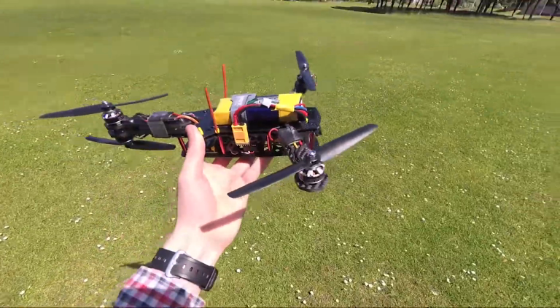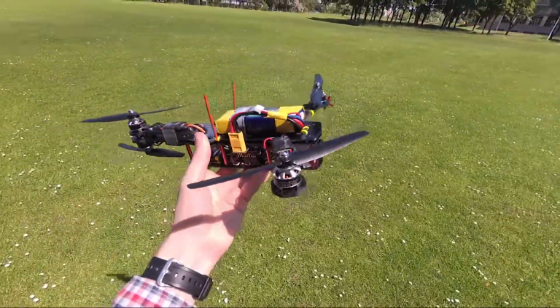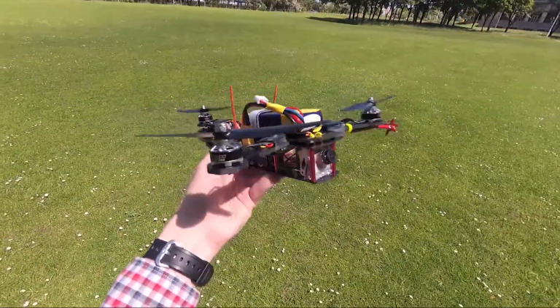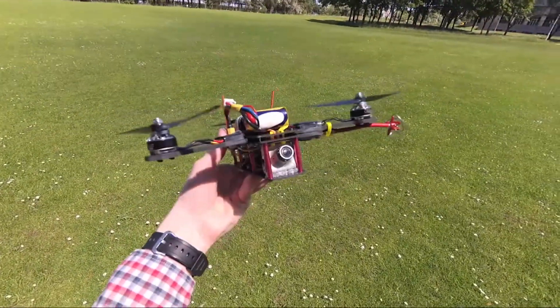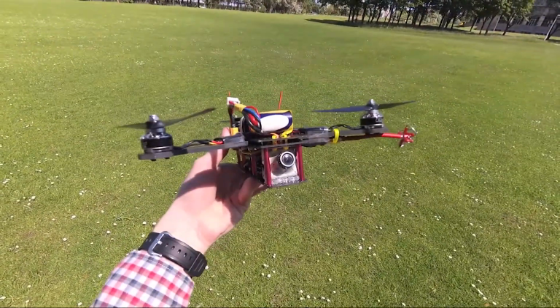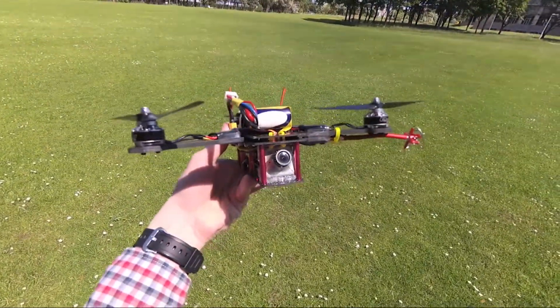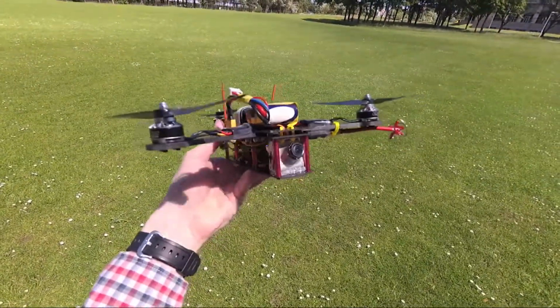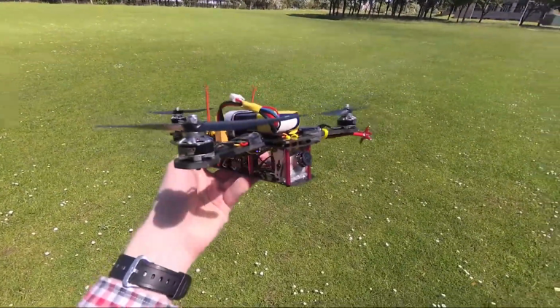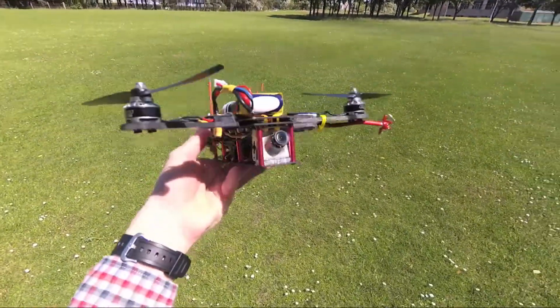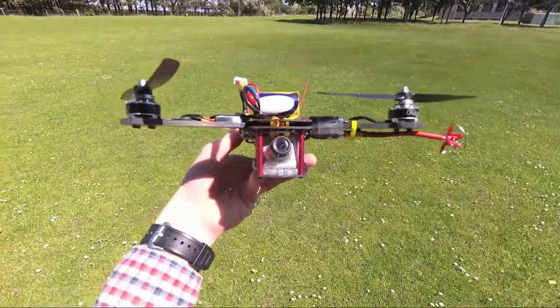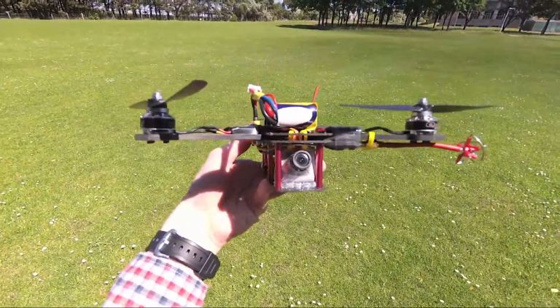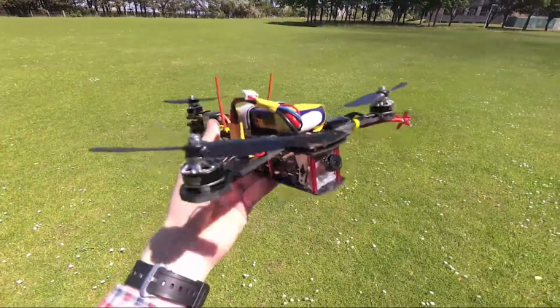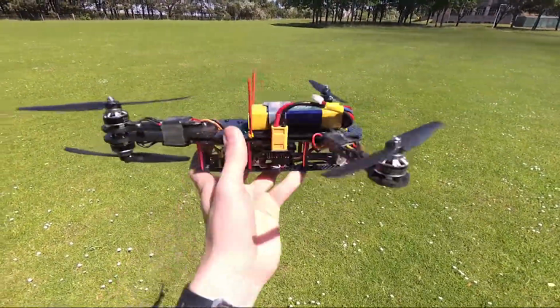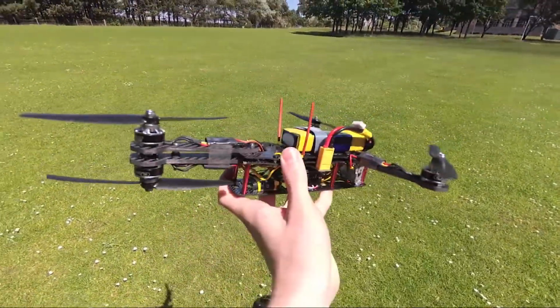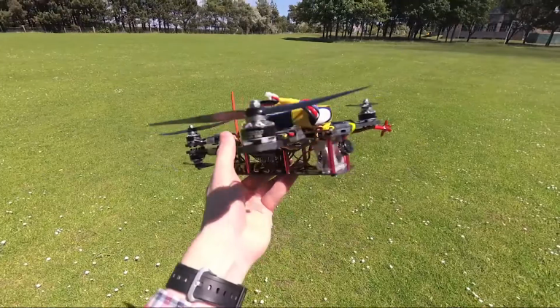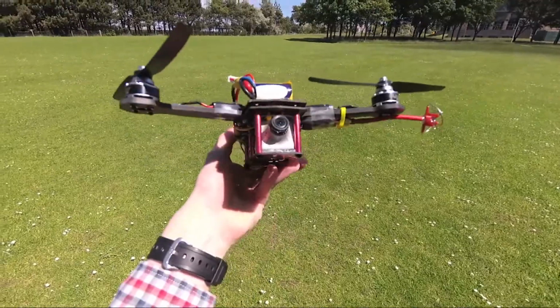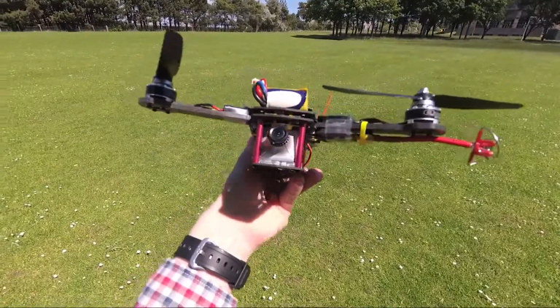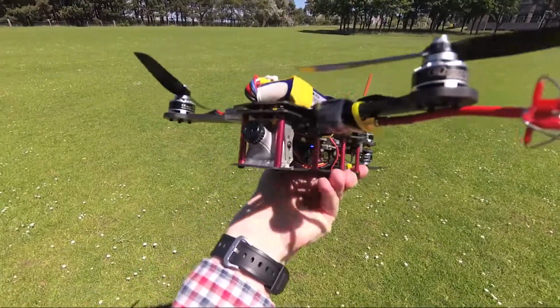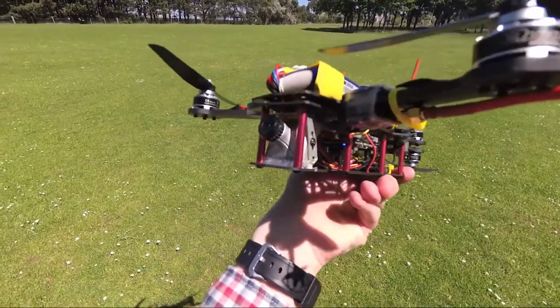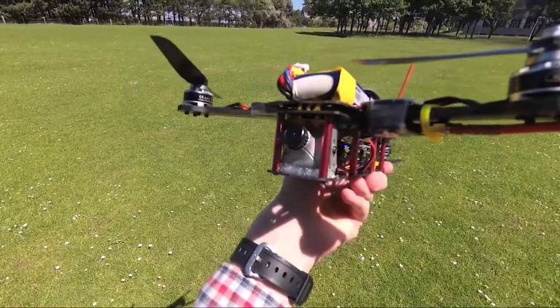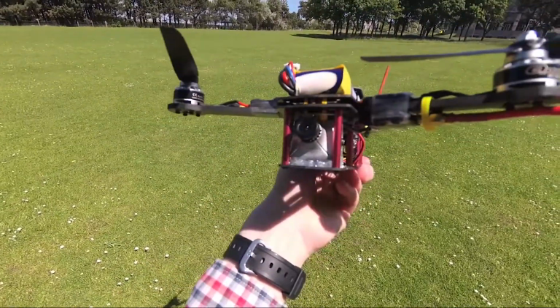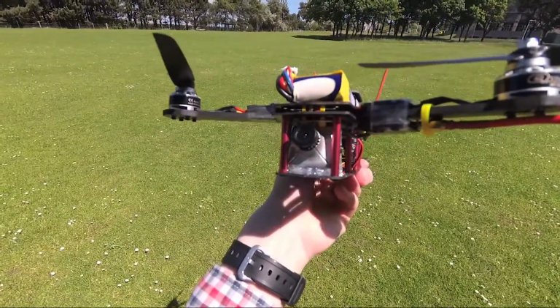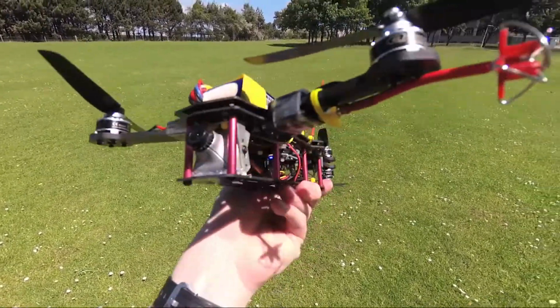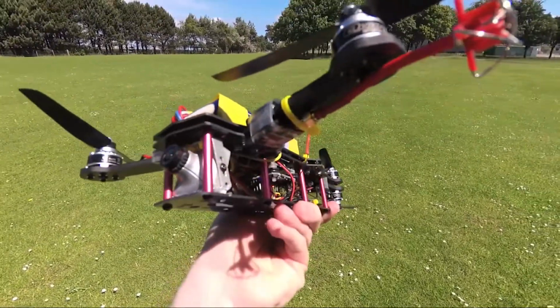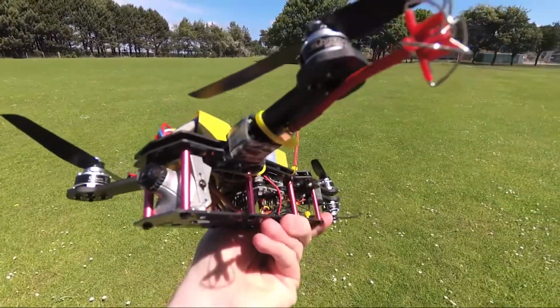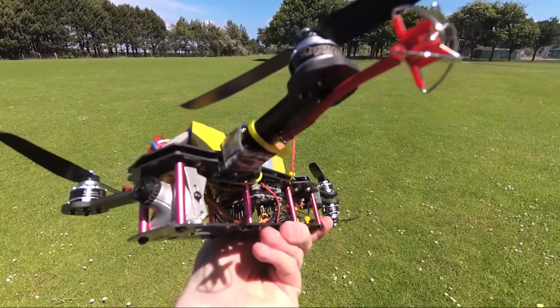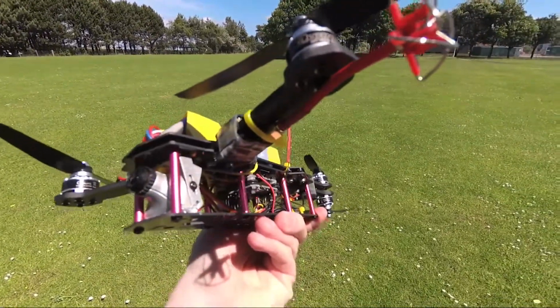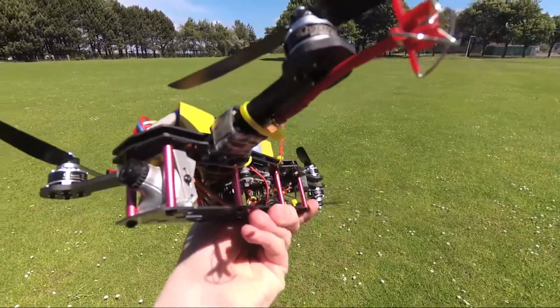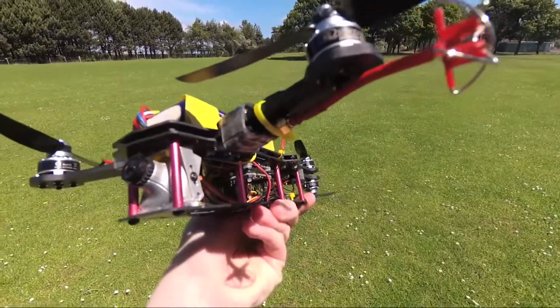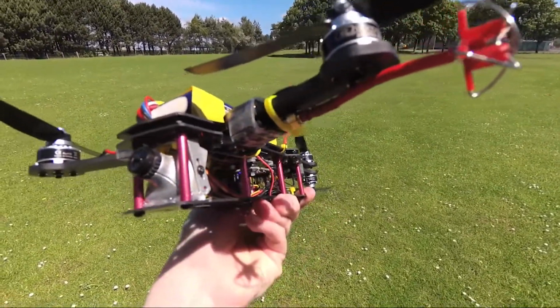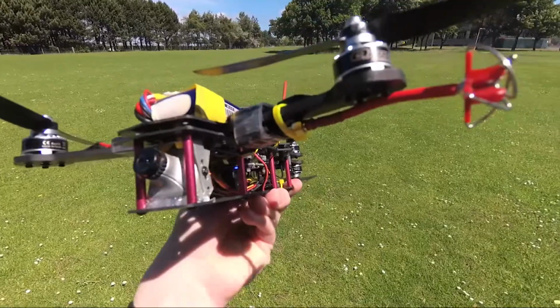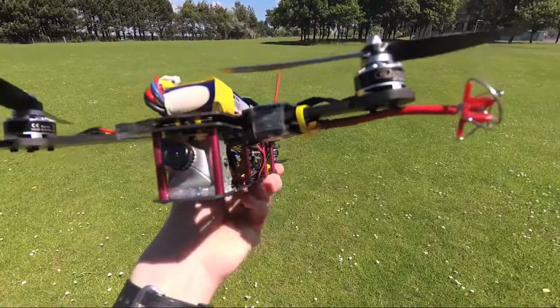Here we are with the ZMR250 Y4 conversion. I've got an old Runcam Skyplus on there and the TS5823 just attached to the bottom of the arm.